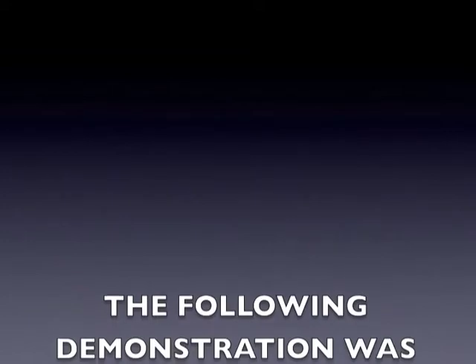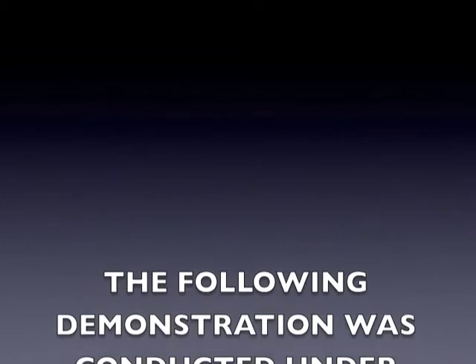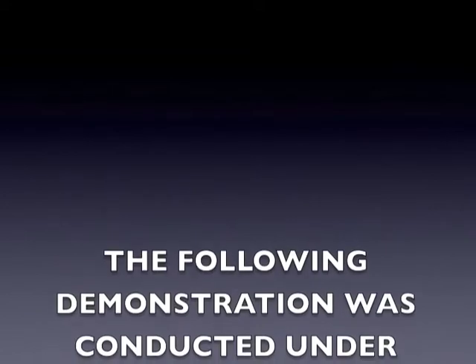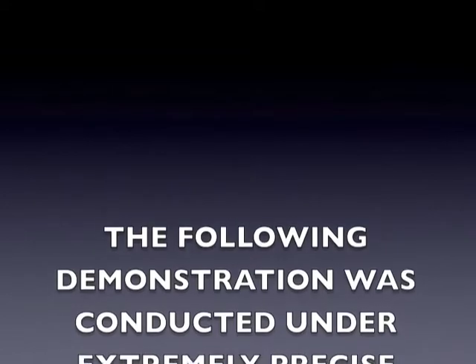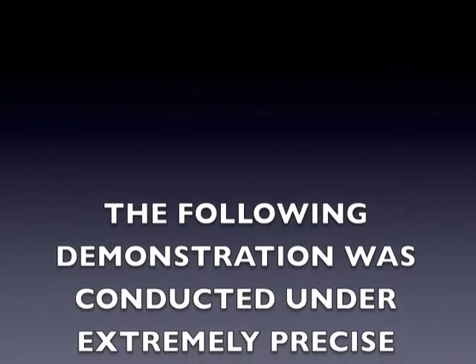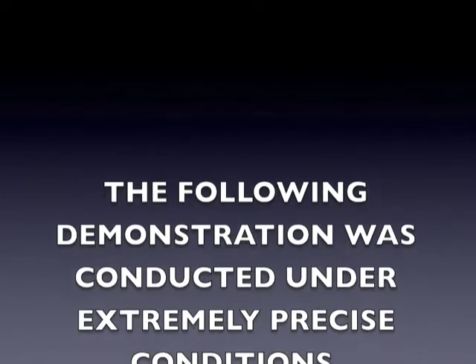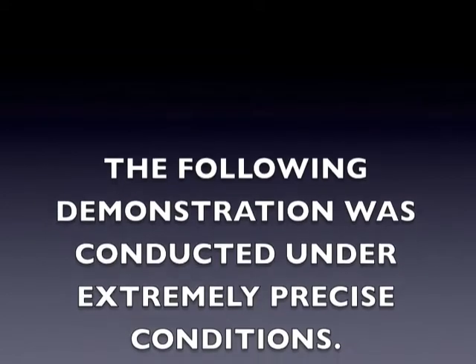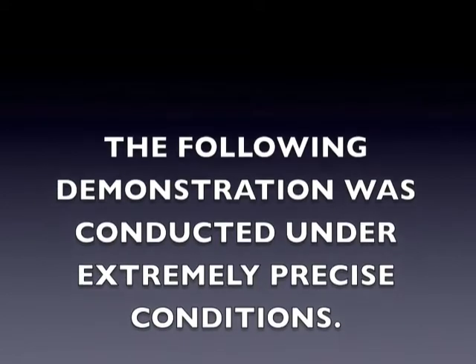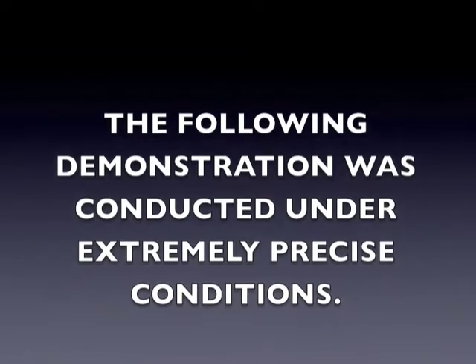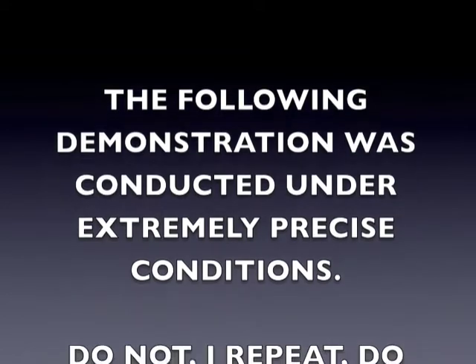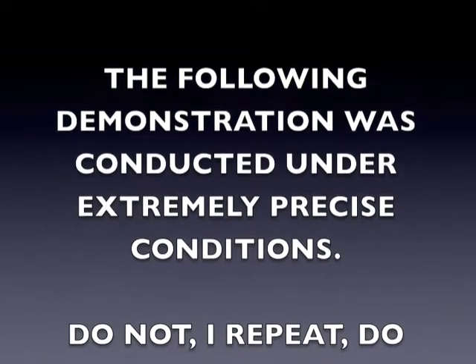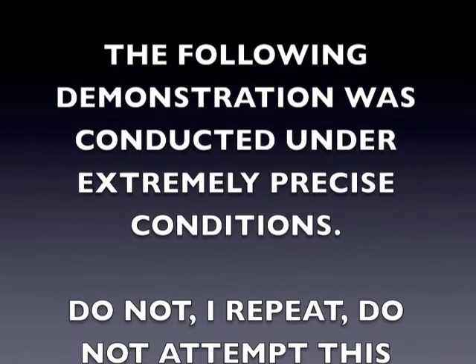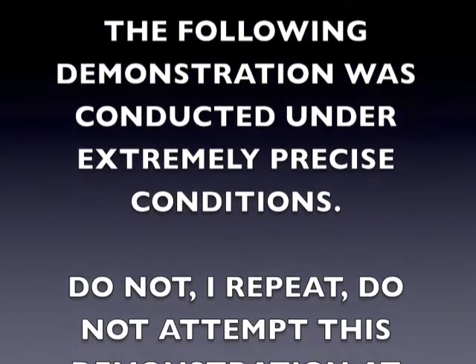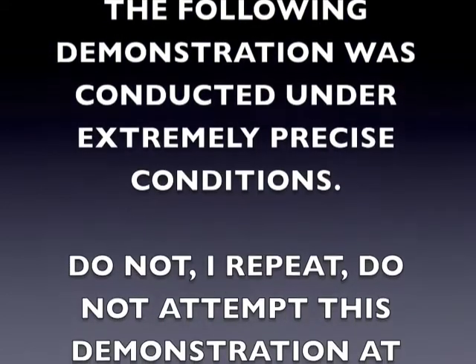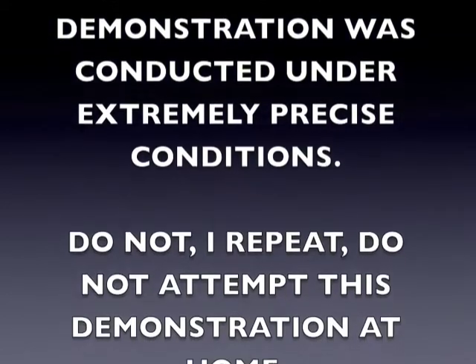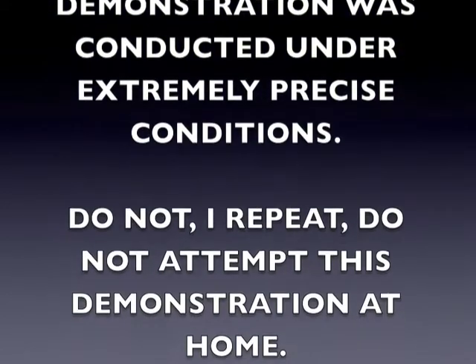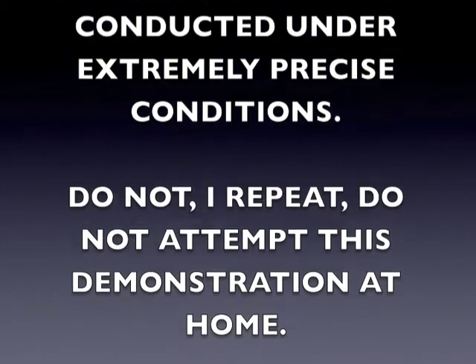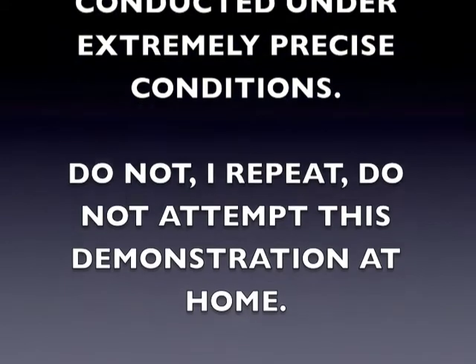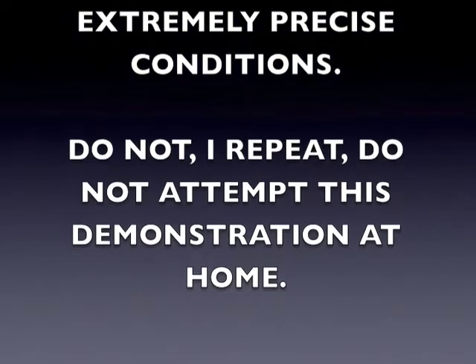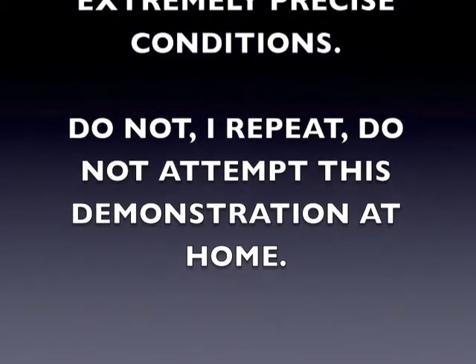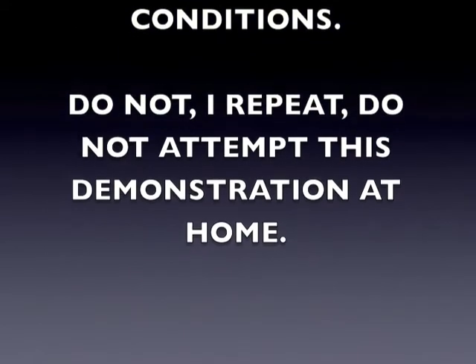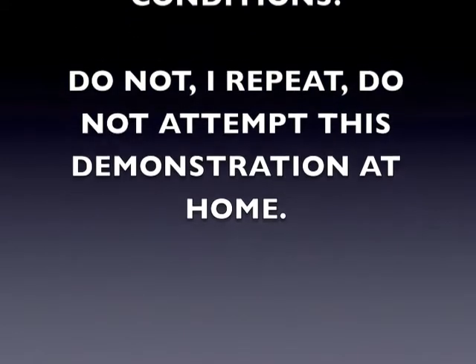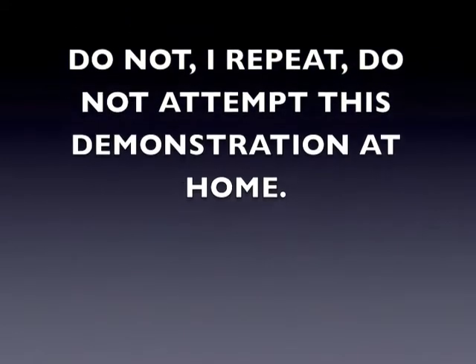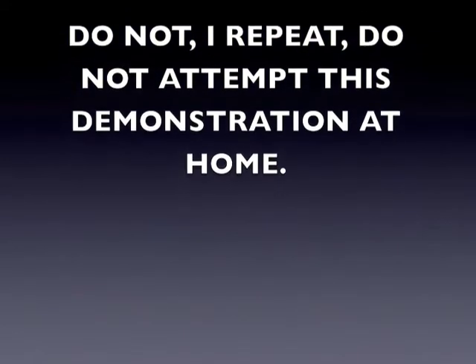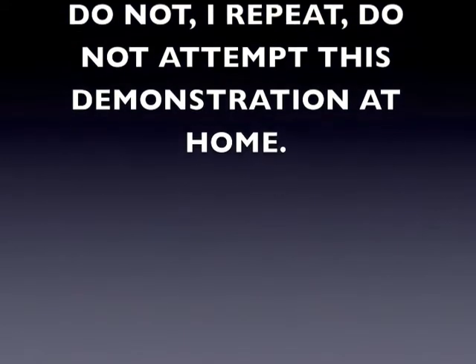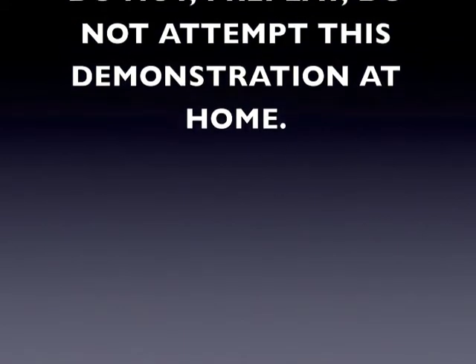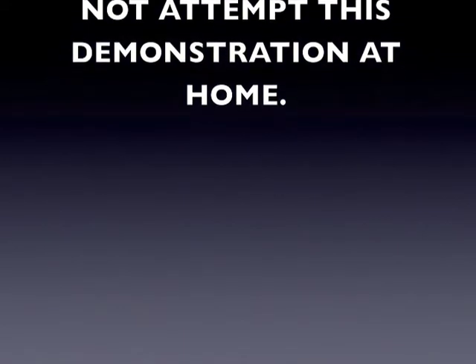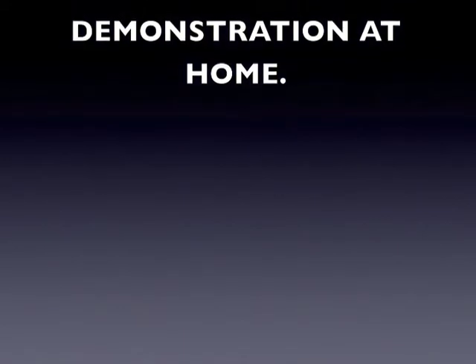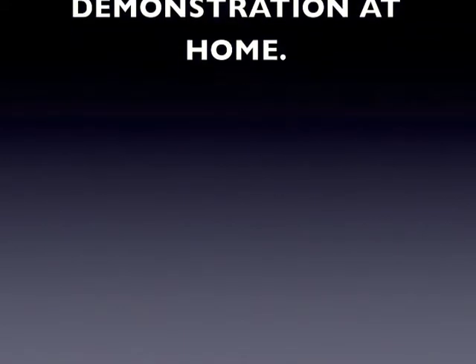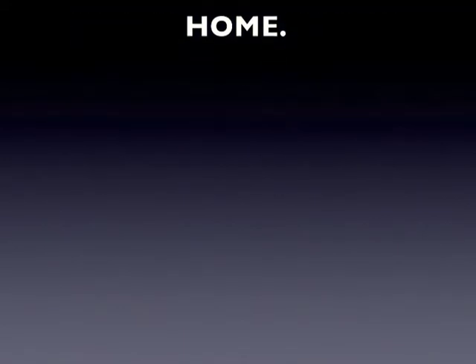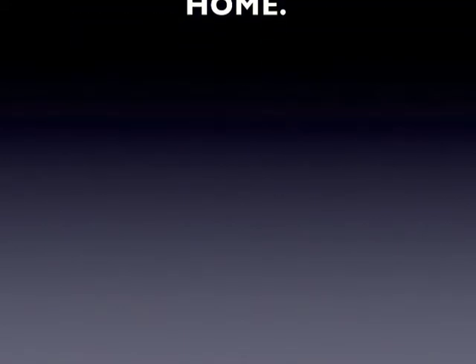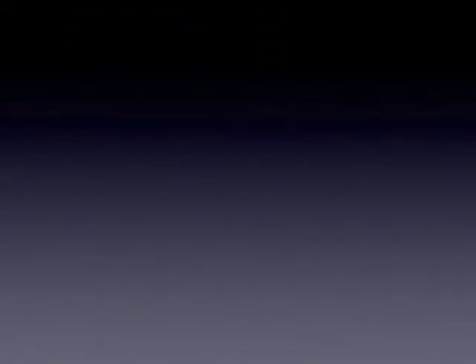The following demonstration was conducted under extremely precise conditions. Do not, I repeat, do not attempt this demonstration at home.